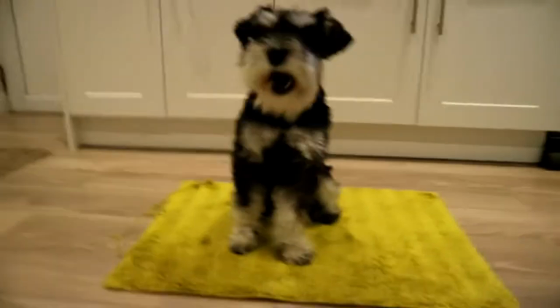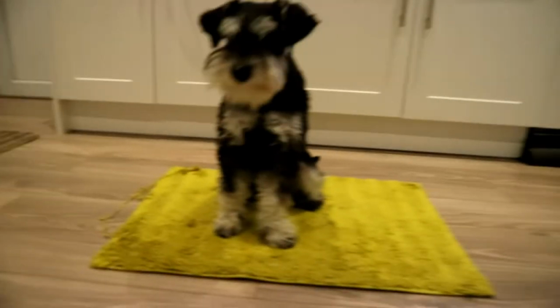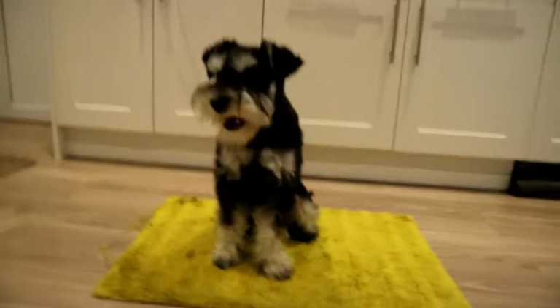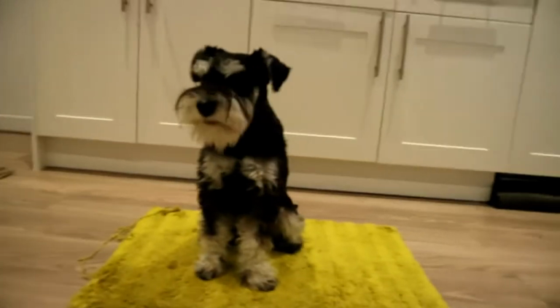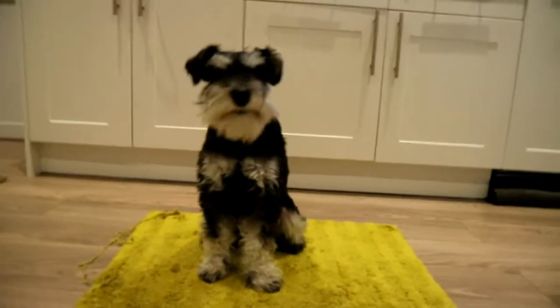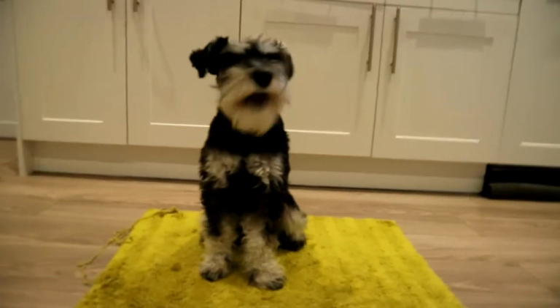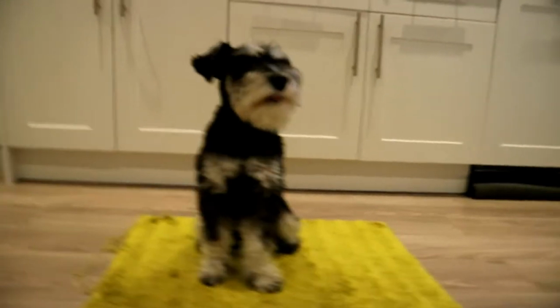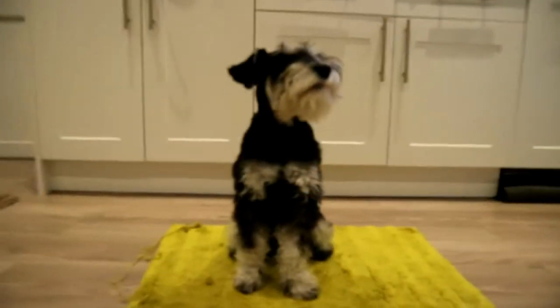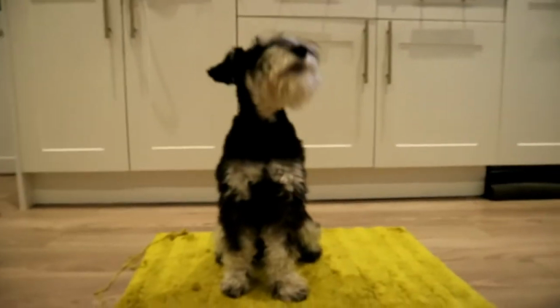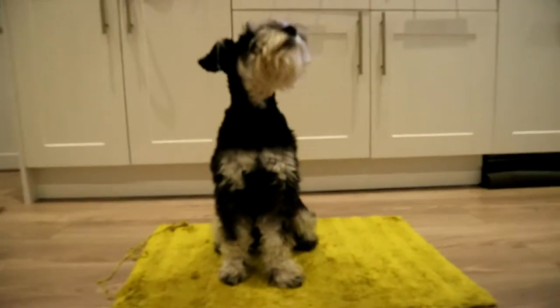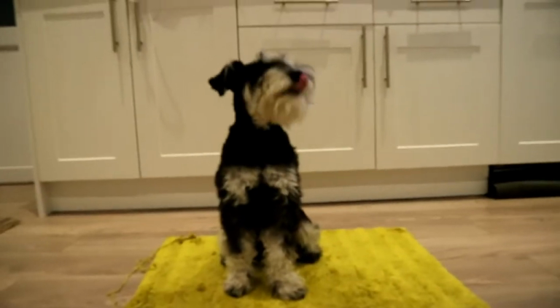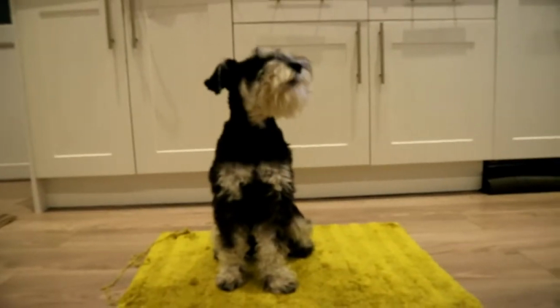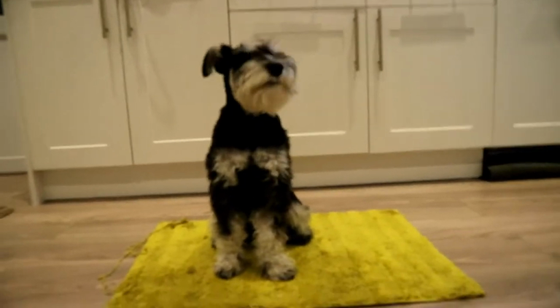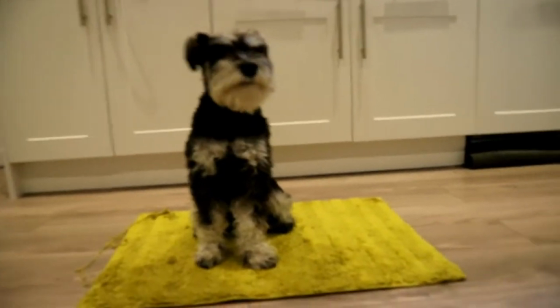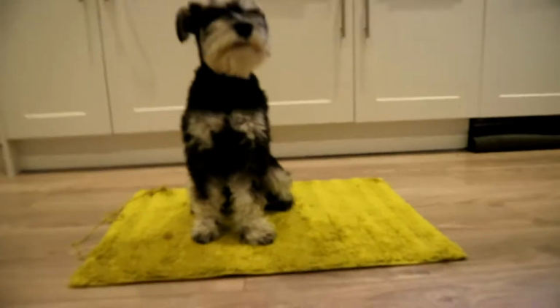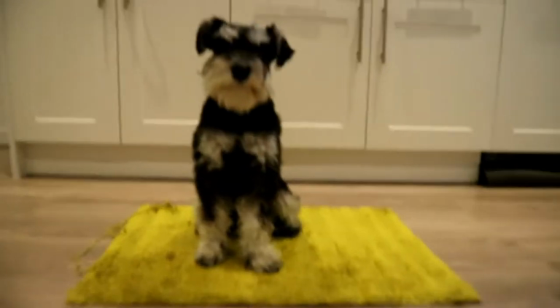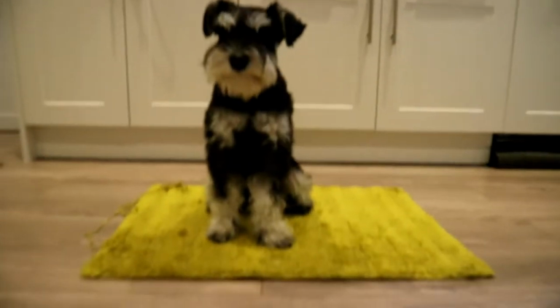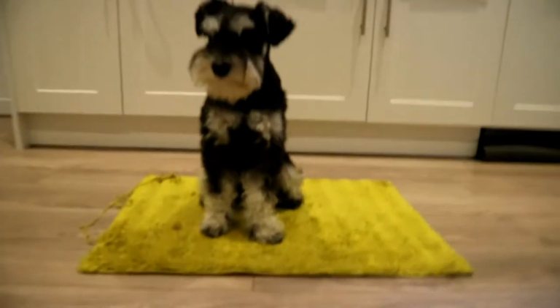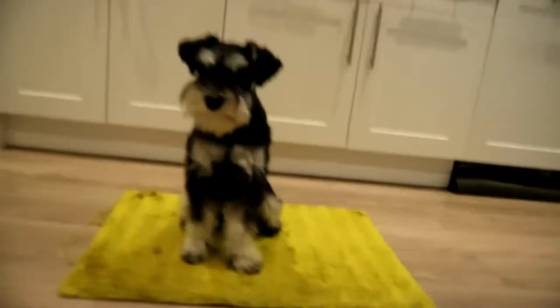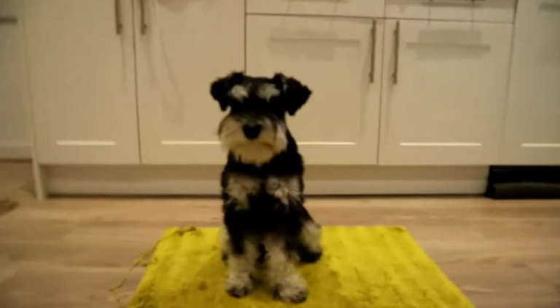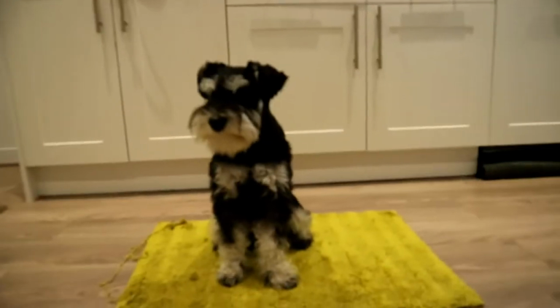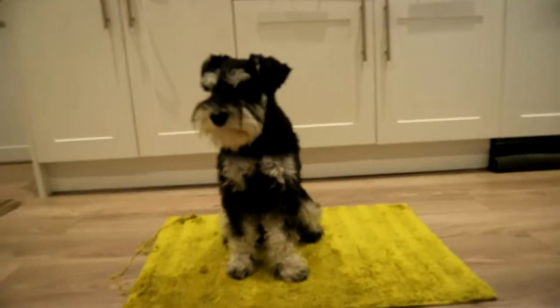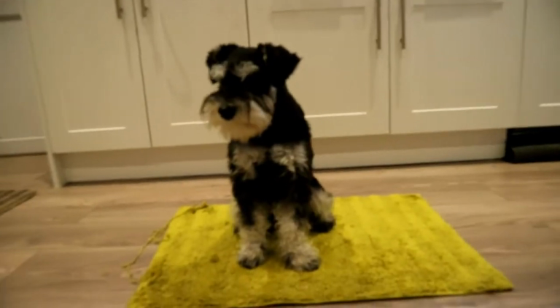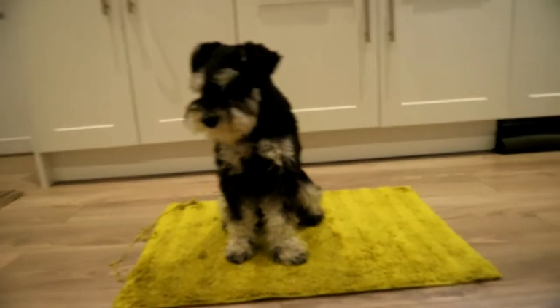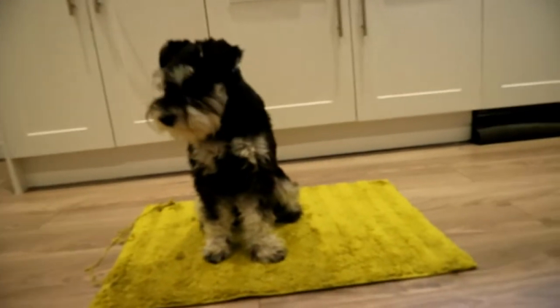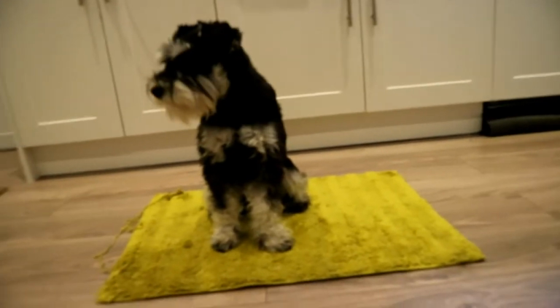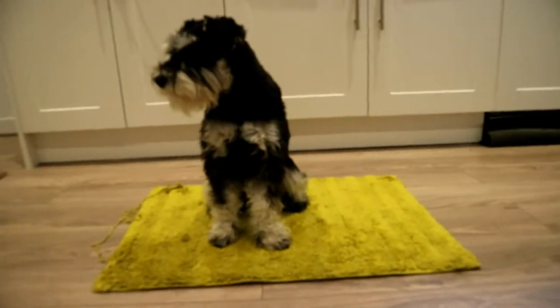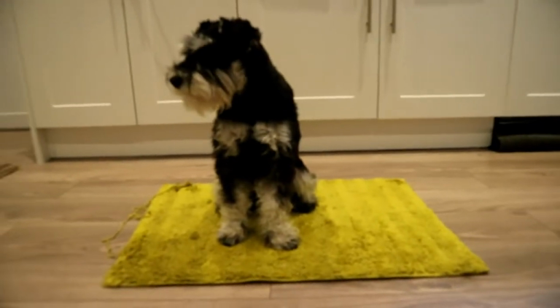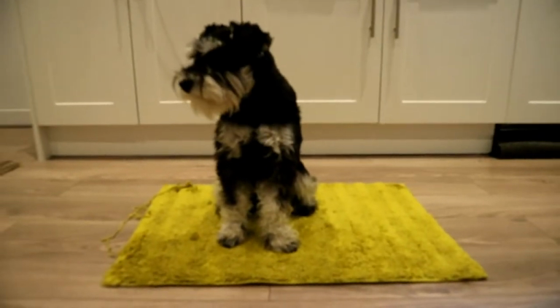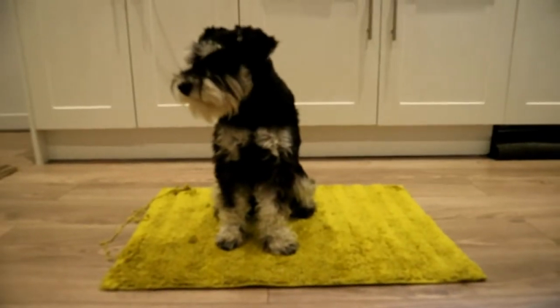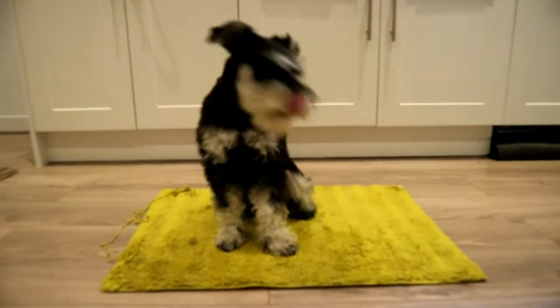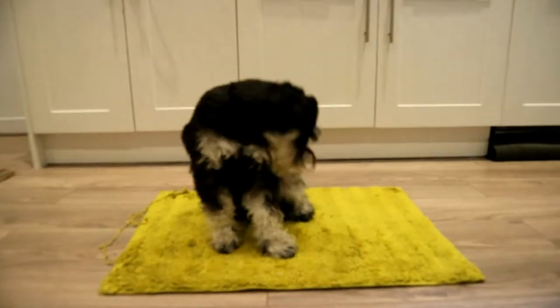There we go — we taught him that trick. Getting better at walking on loosely, still not amazing, still have to take treats with us.